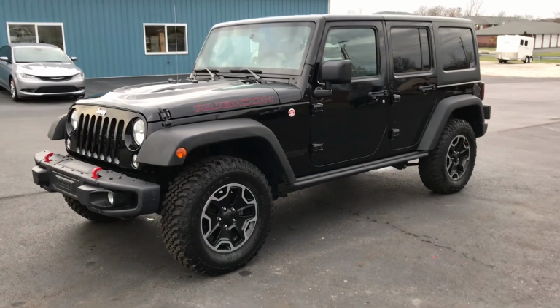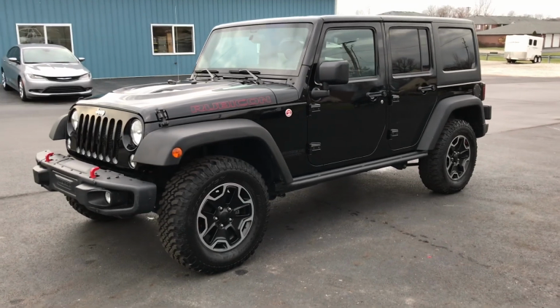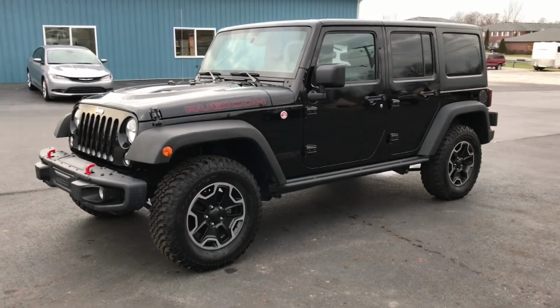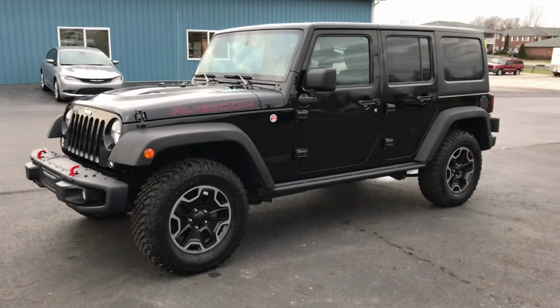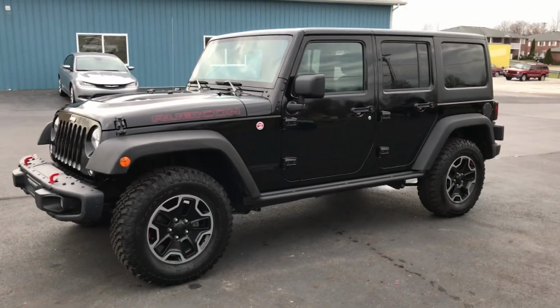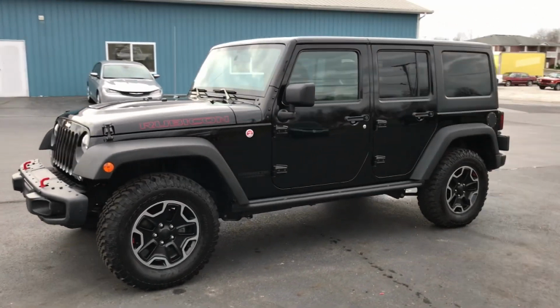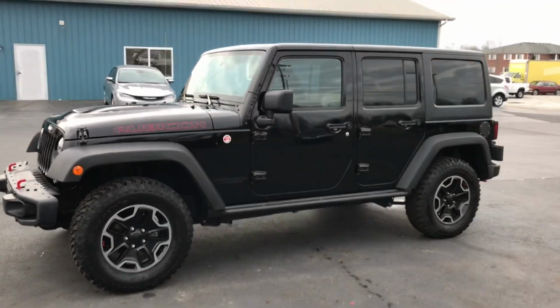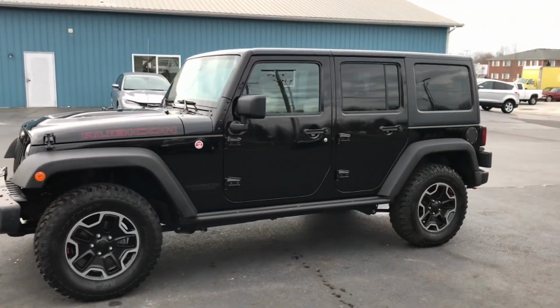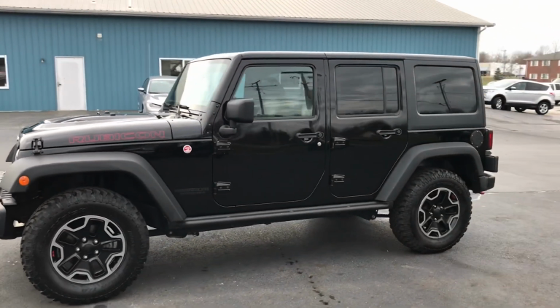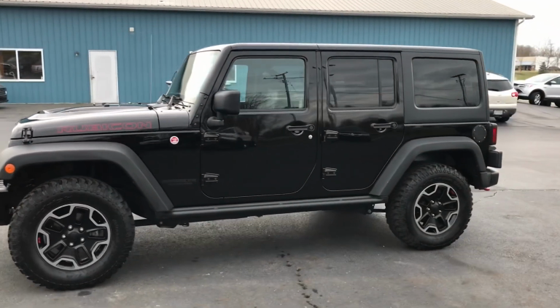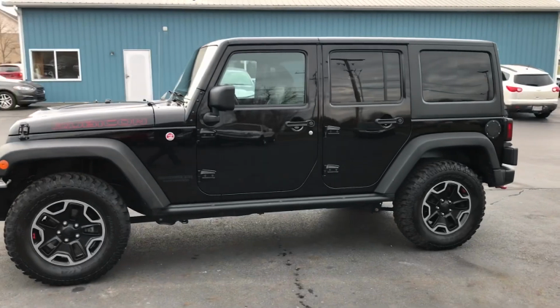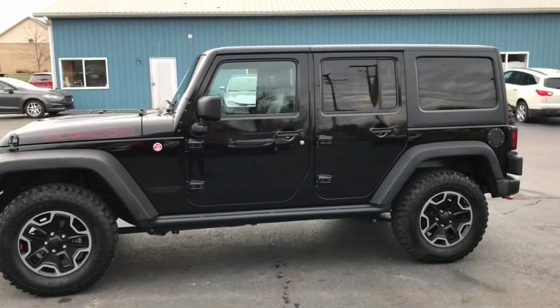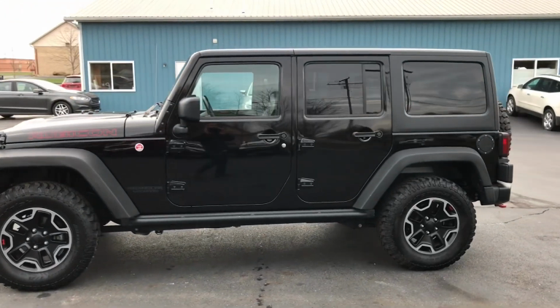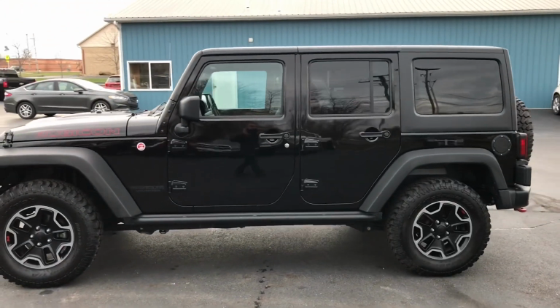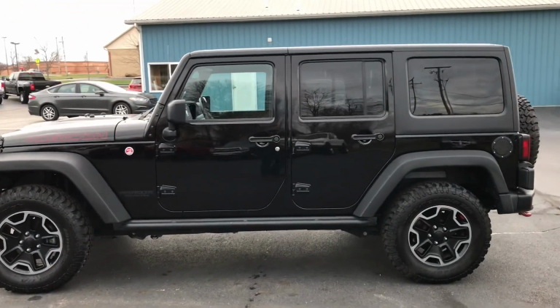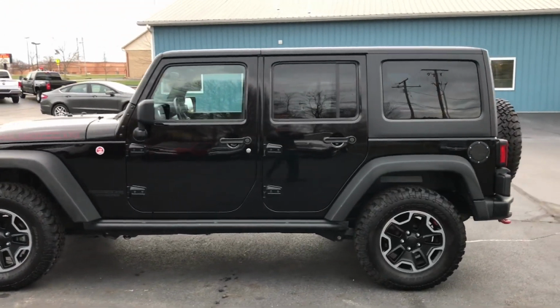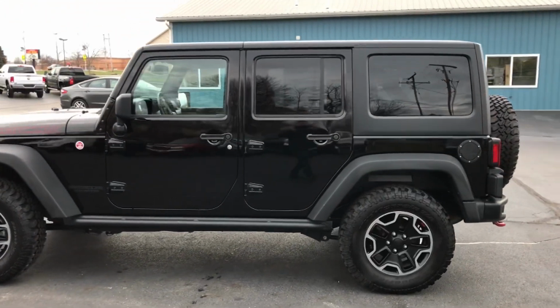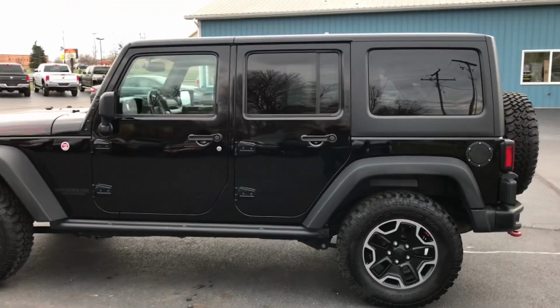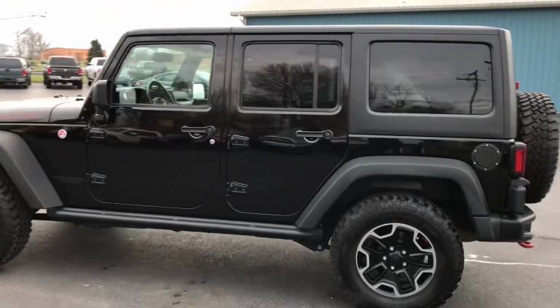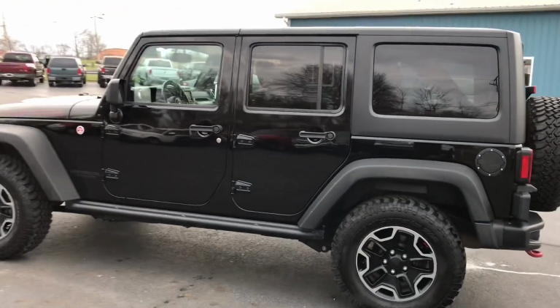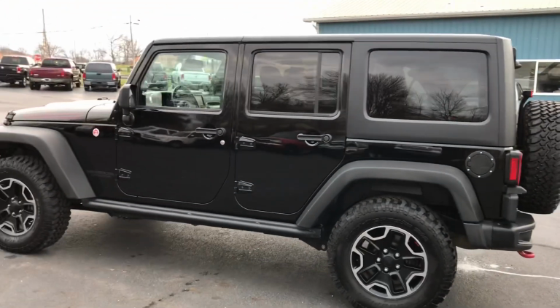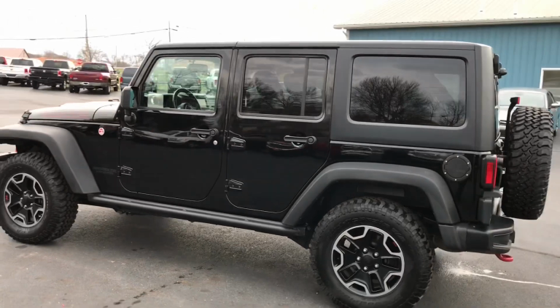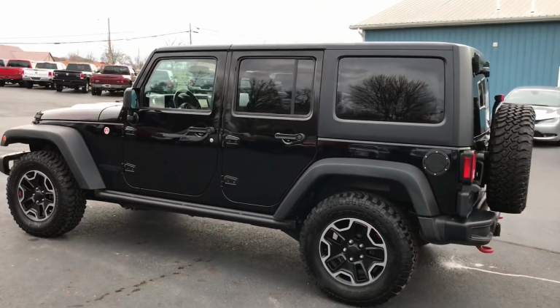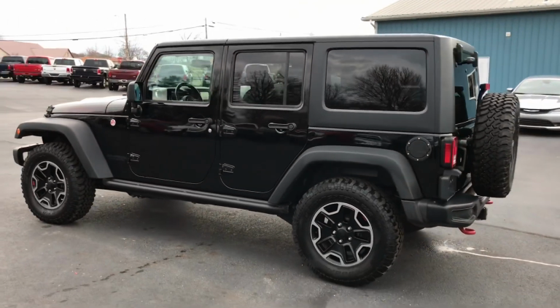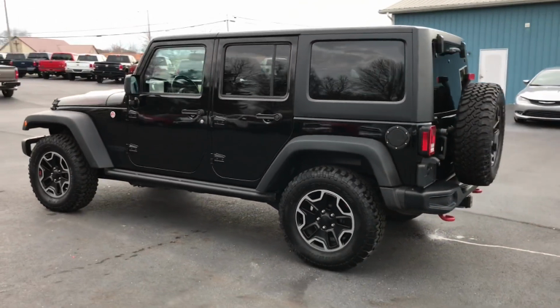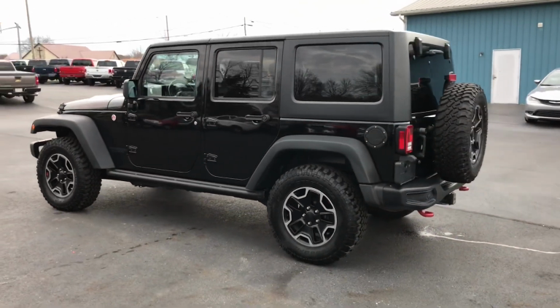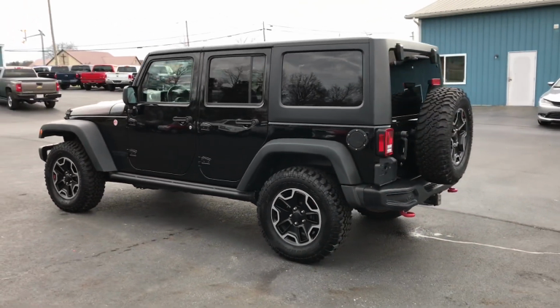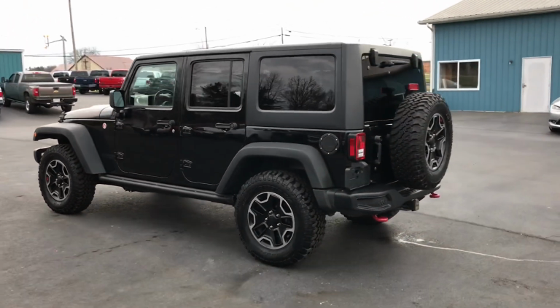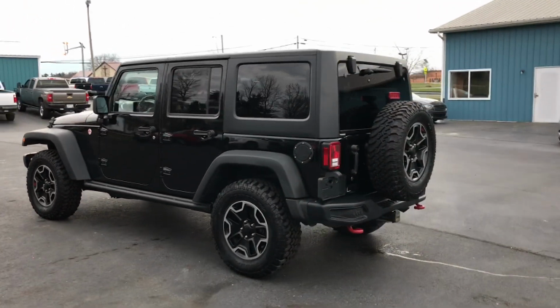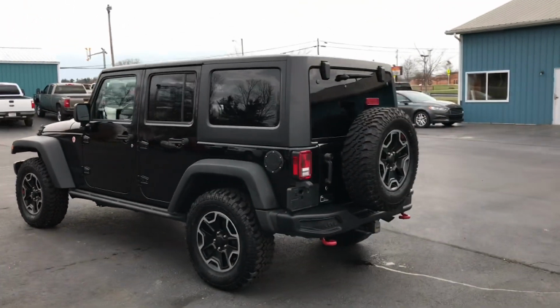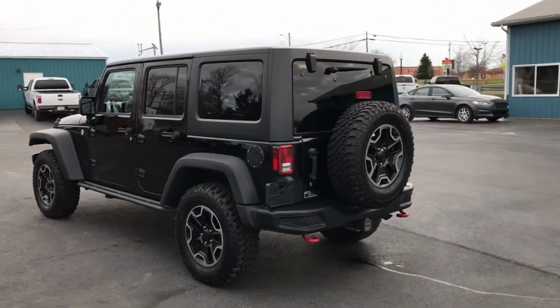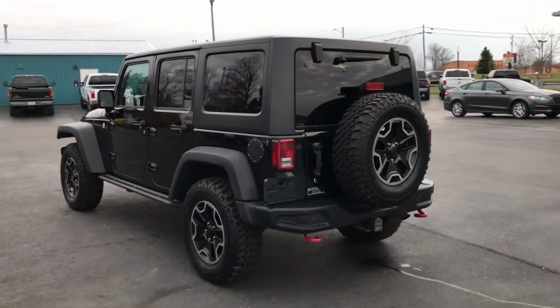Hey everyone, this is John Rollins. Take a look at this 2016 Jeep Wrangler Unlimited Rubicon. This is a Hard Rock package, four-wheel drive, 3.6 liter V6 automatic.